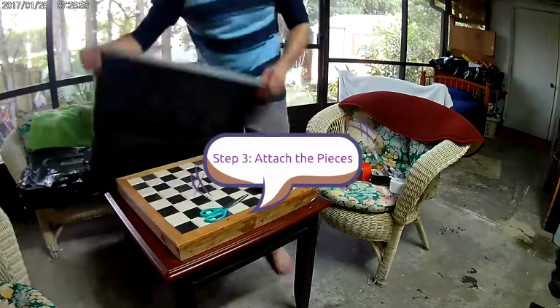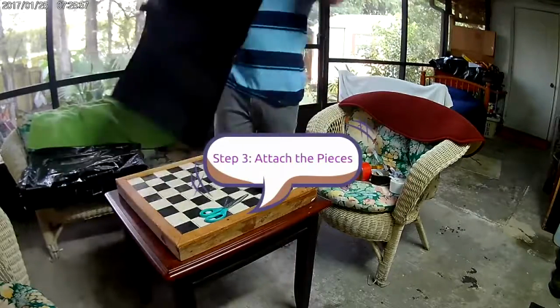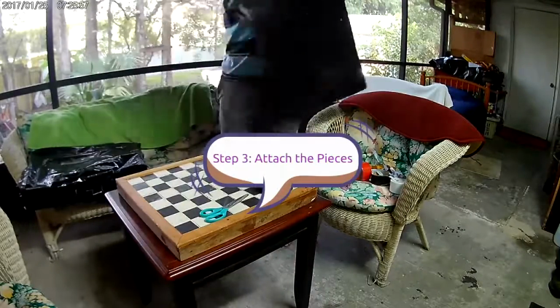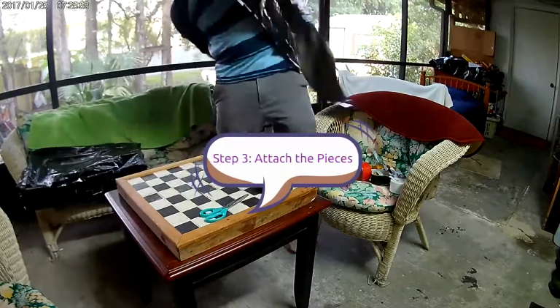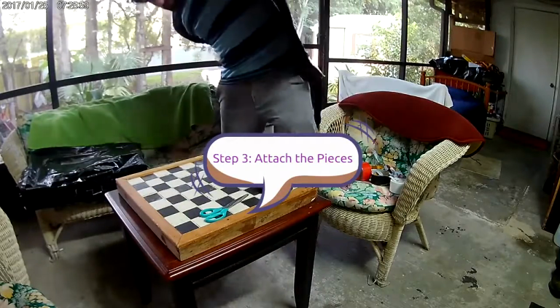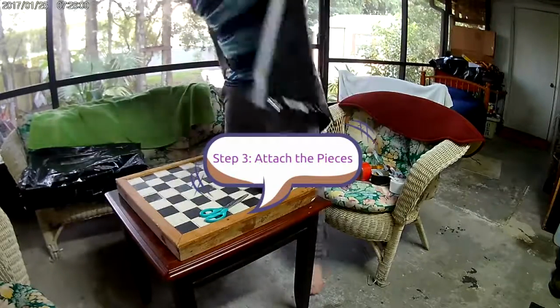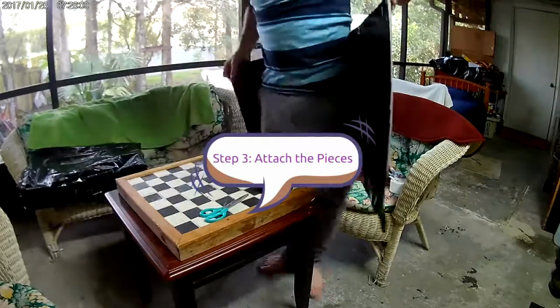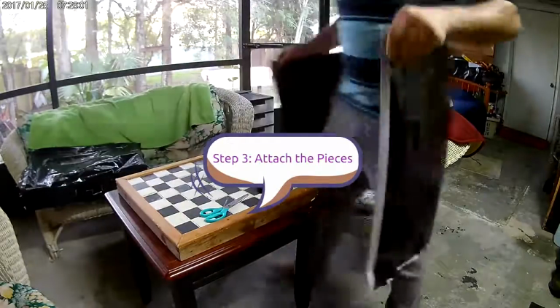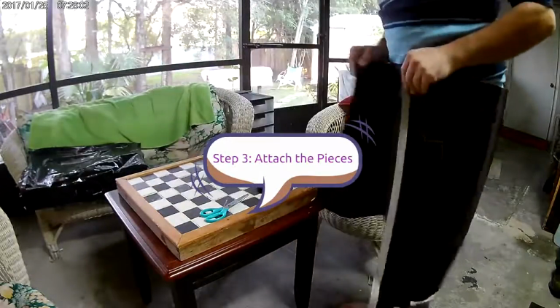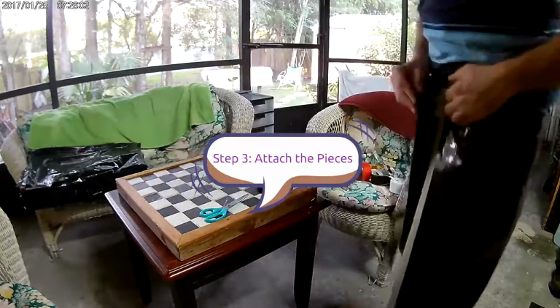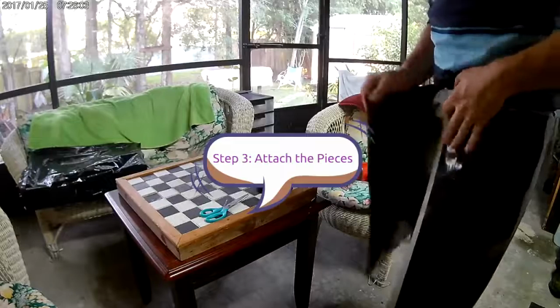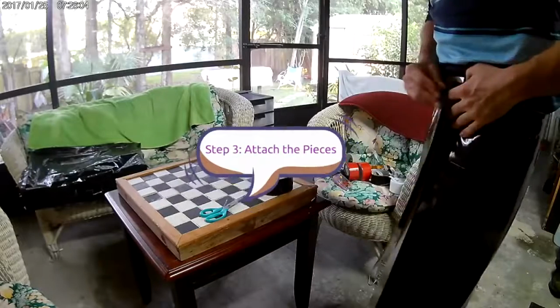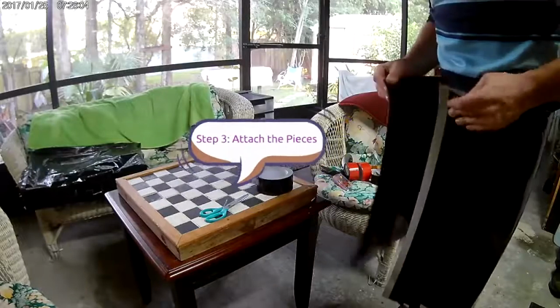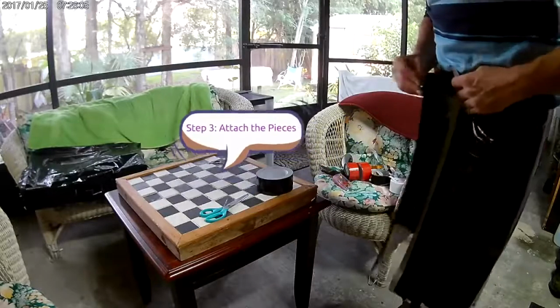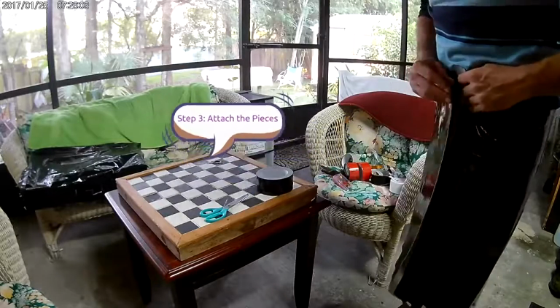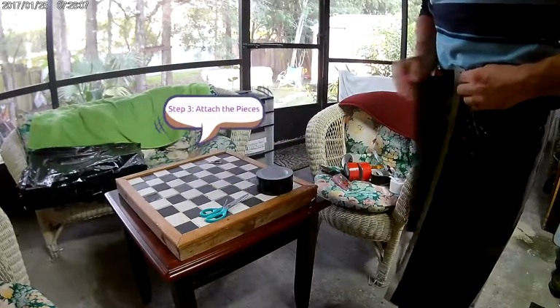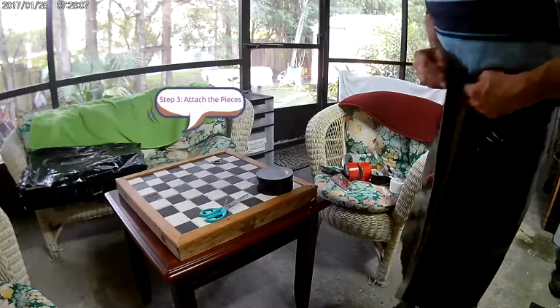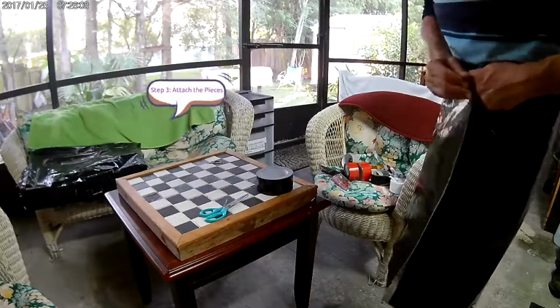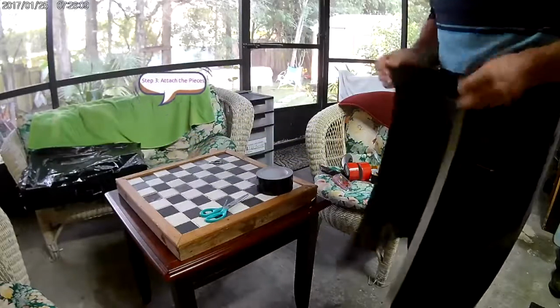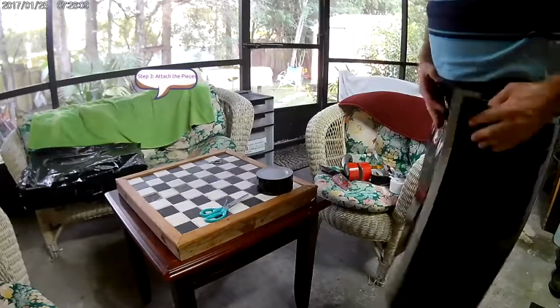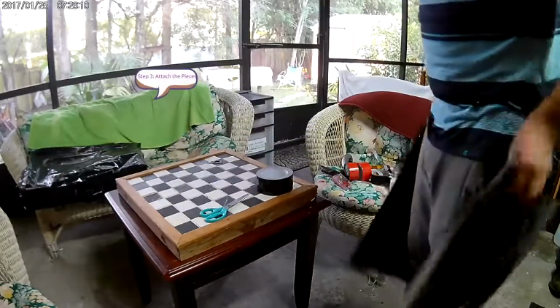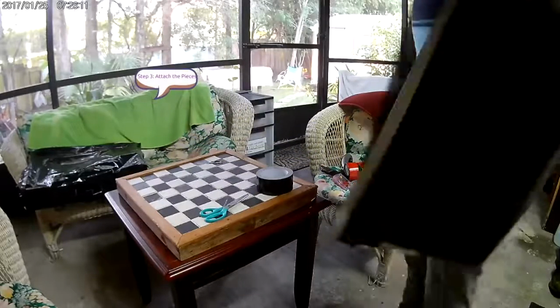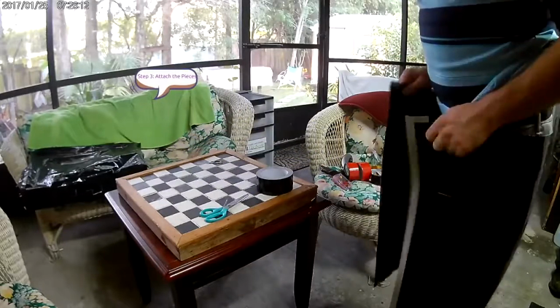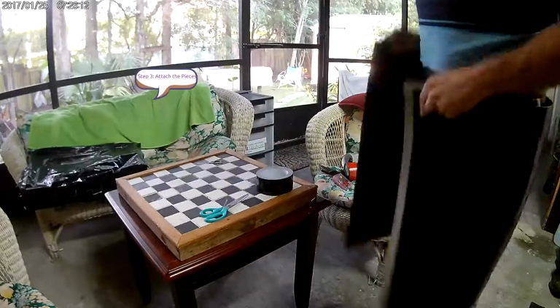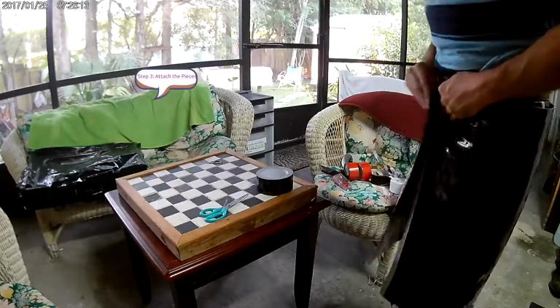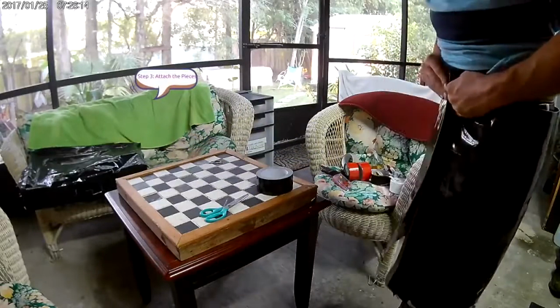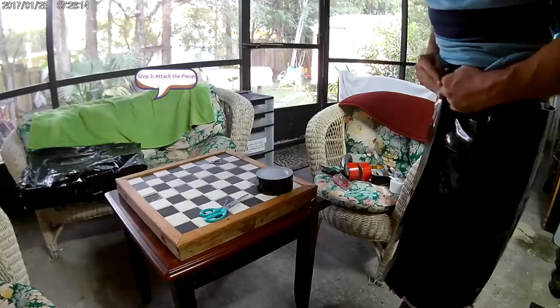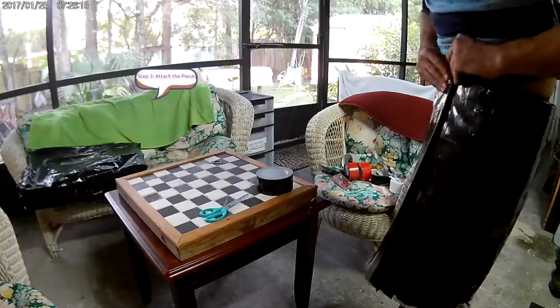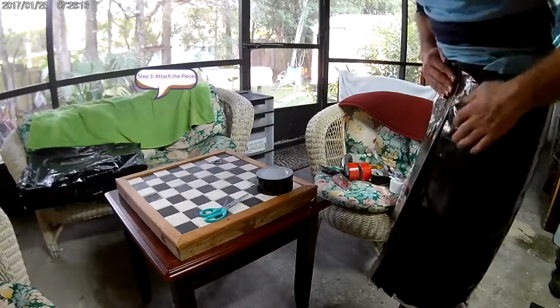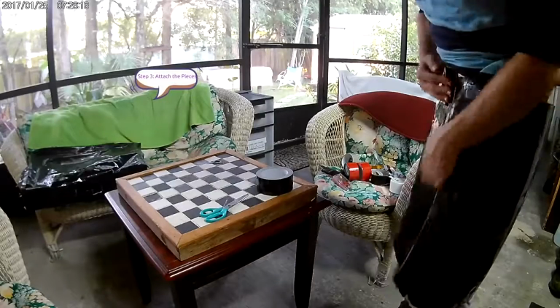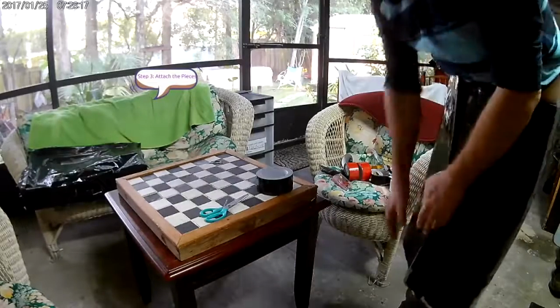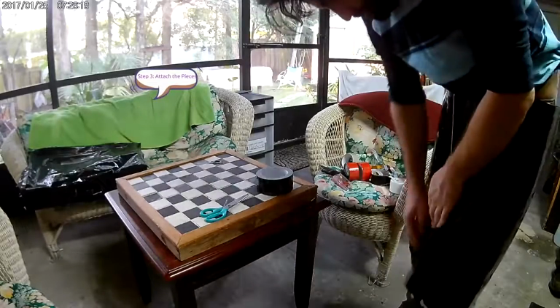The next thing you're going to do is attach the two pieces together, so it's one long 32-inch by 20-inch piece — in my case — and whatever your case is, attach them together.